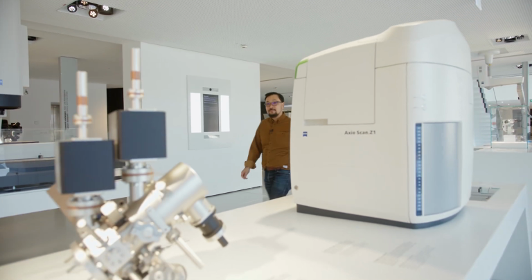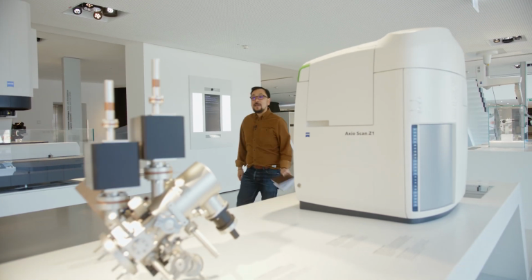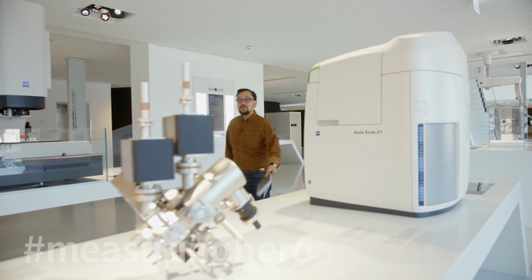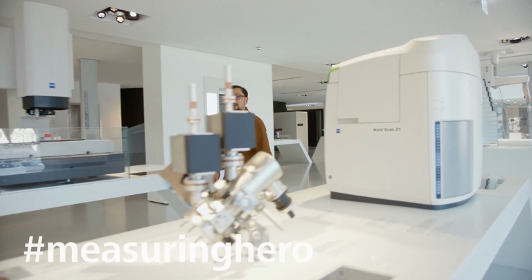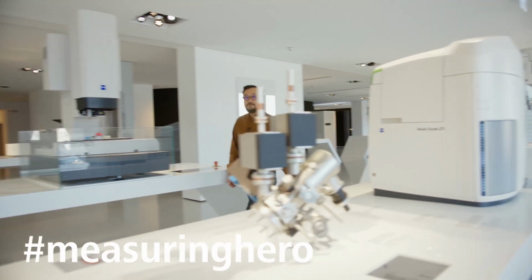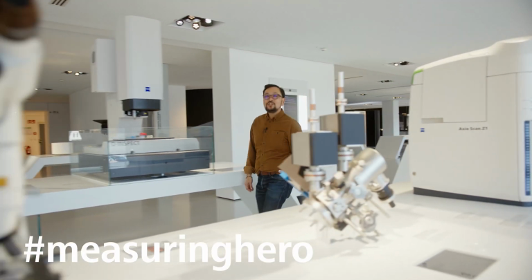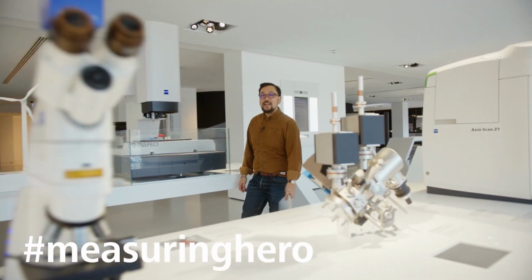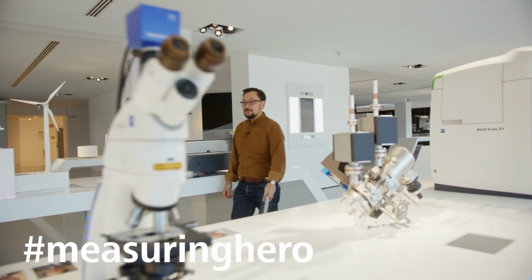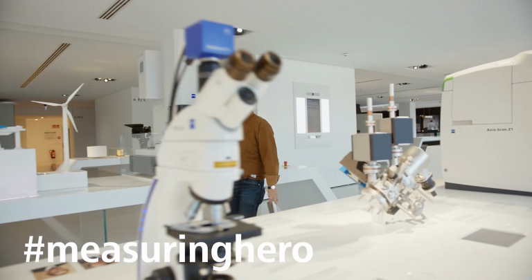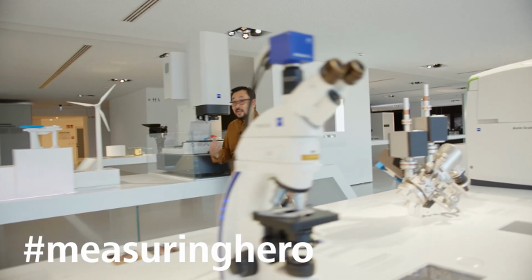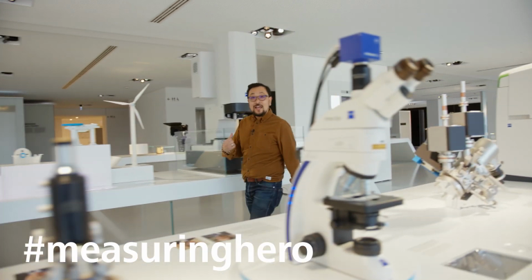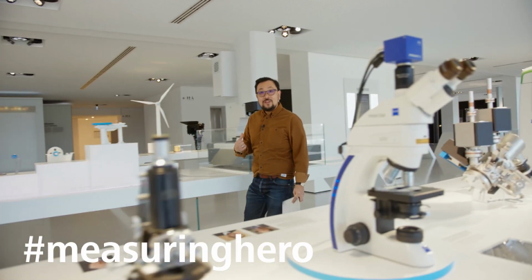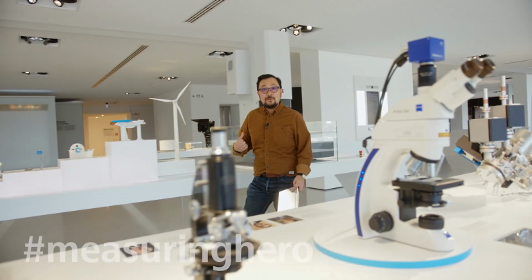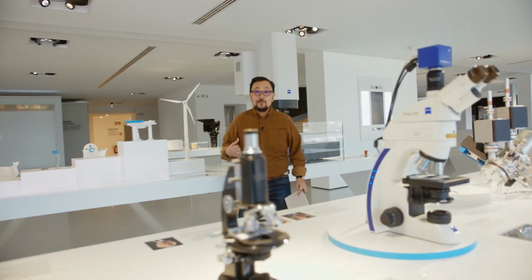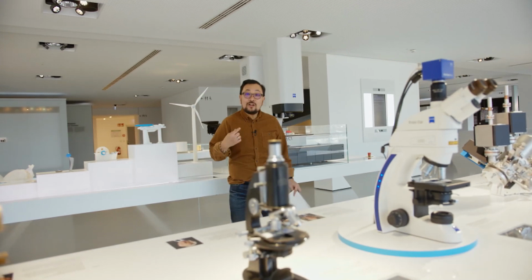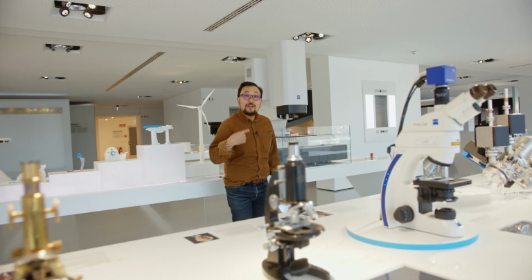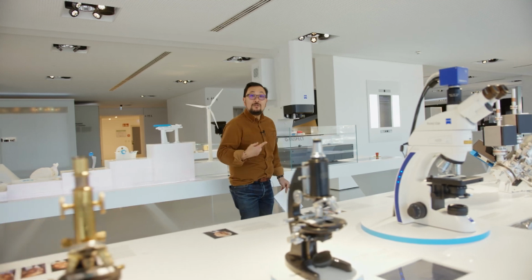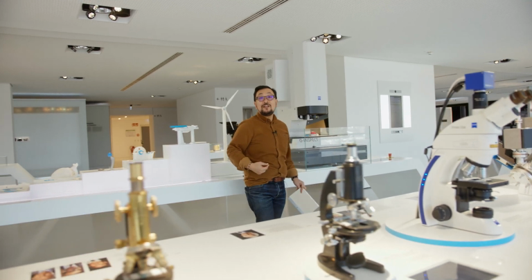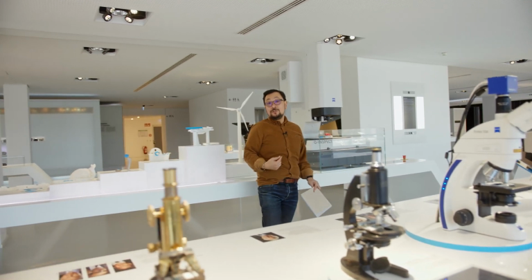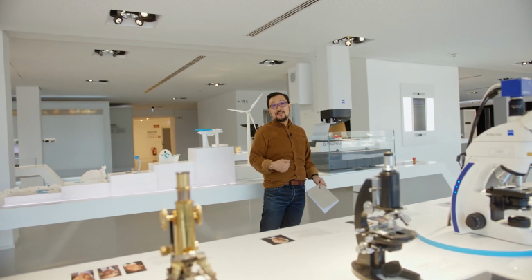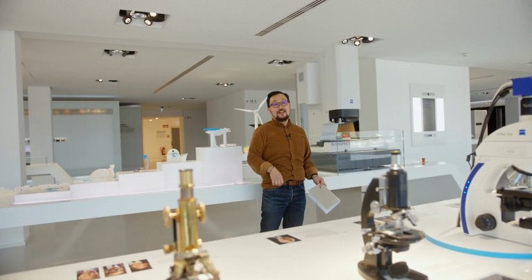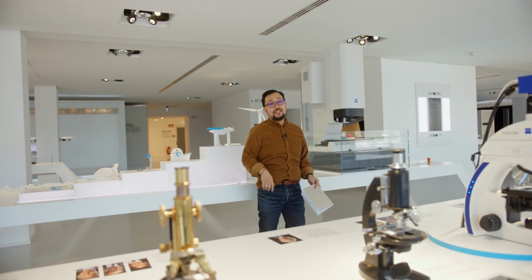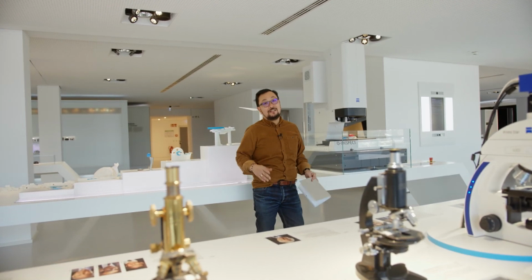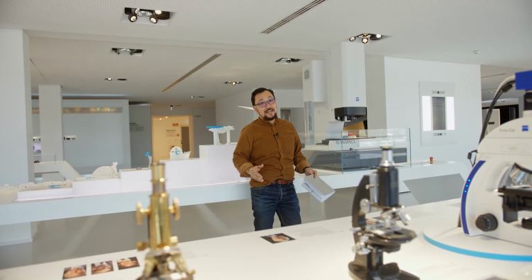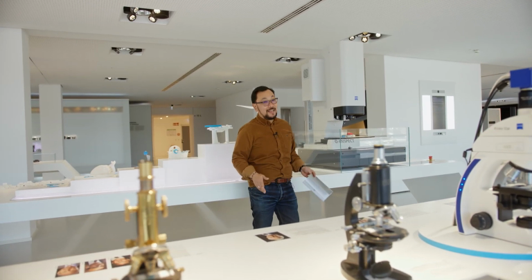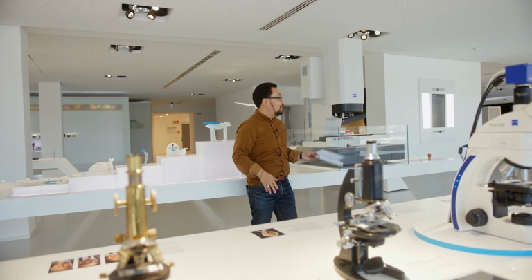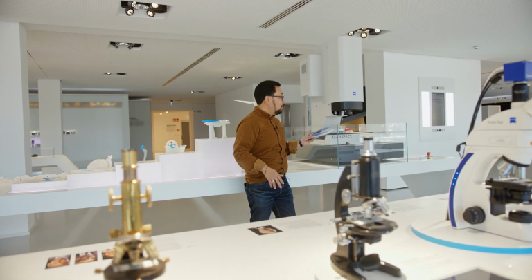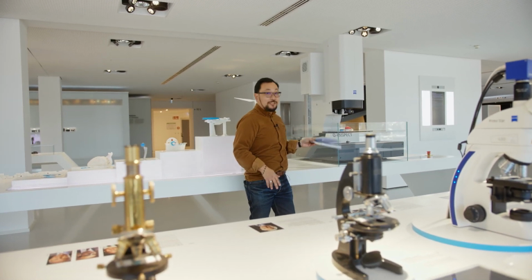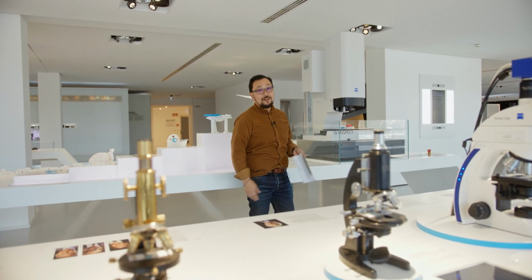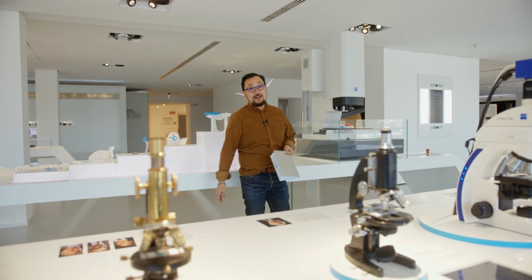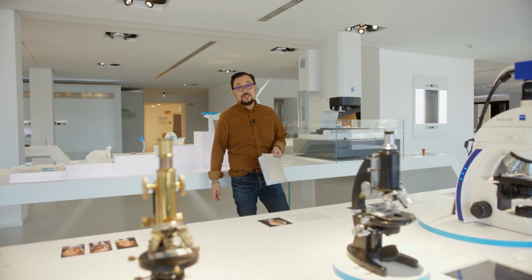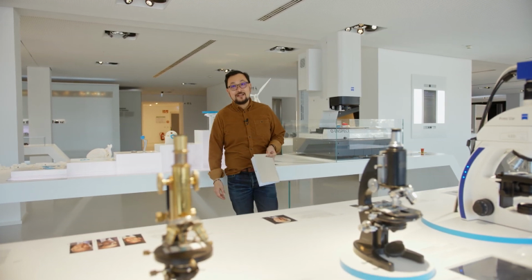Hey Measuring Hero, Jay here. In our last video blog we talked about a cool new technology called the dot scan, which we showed on our own inspect.